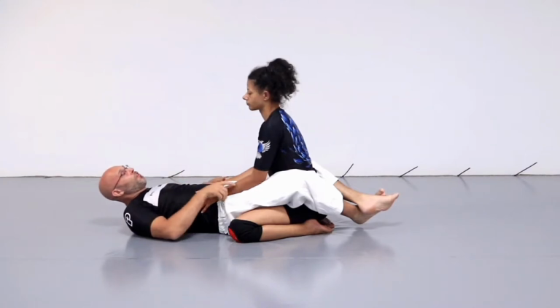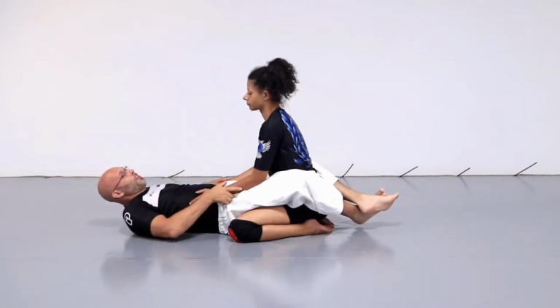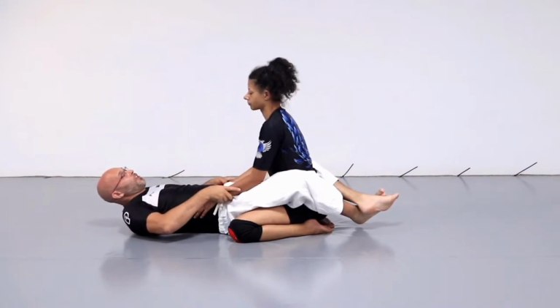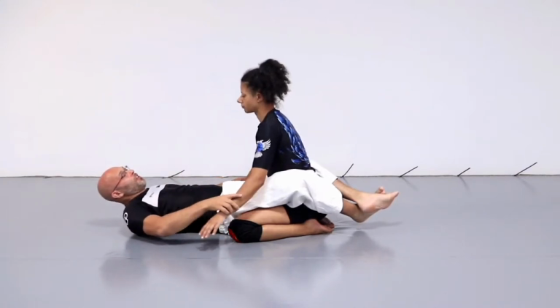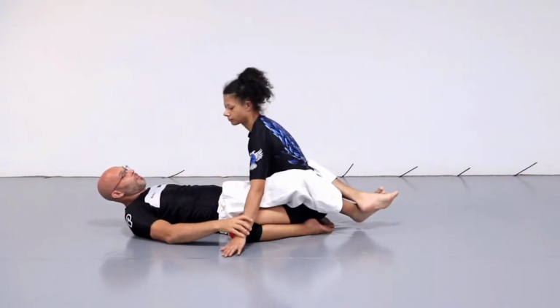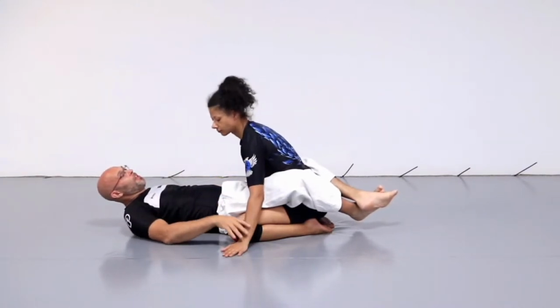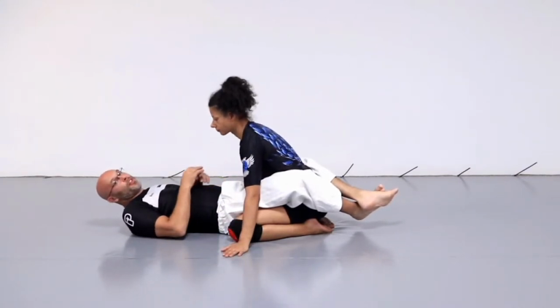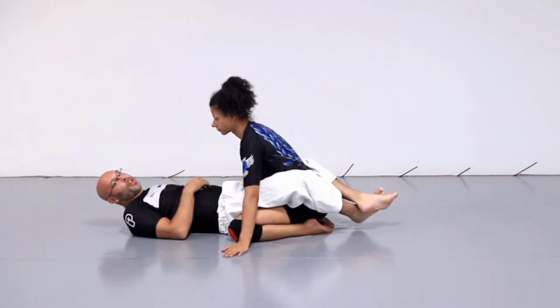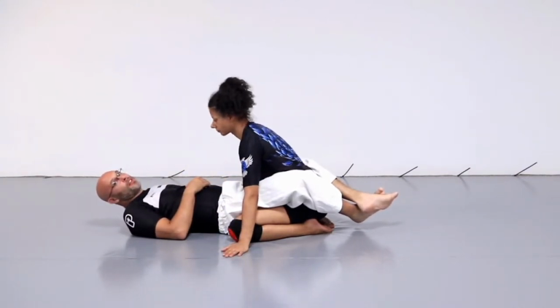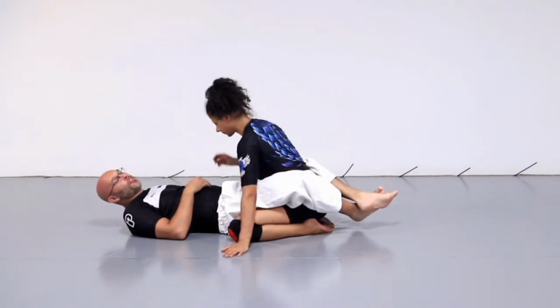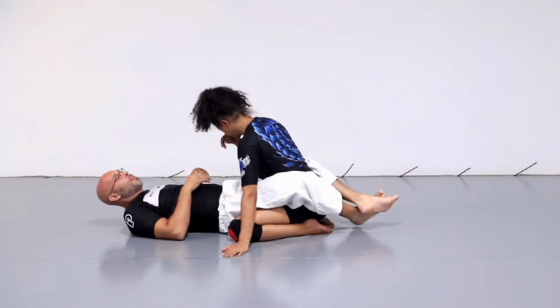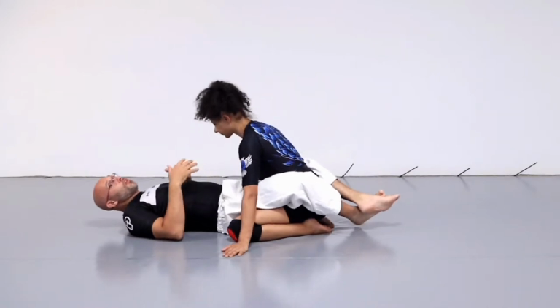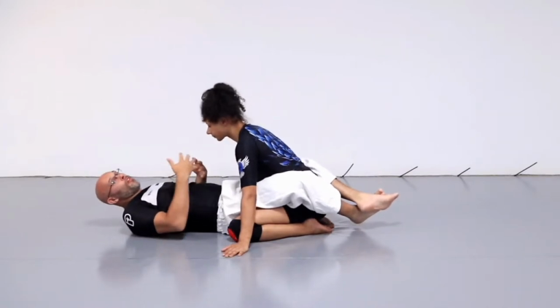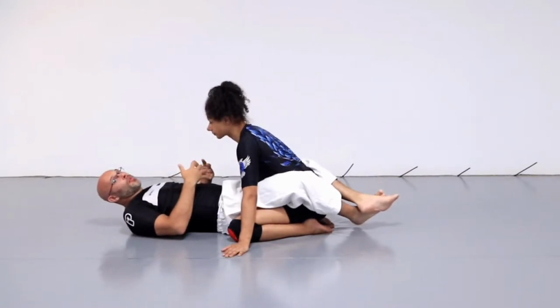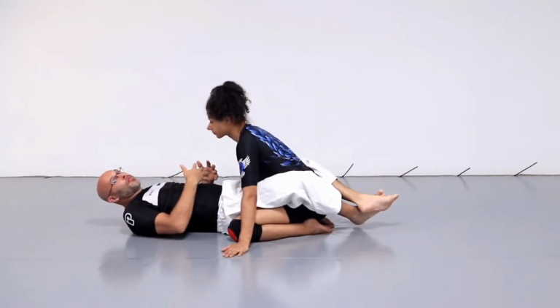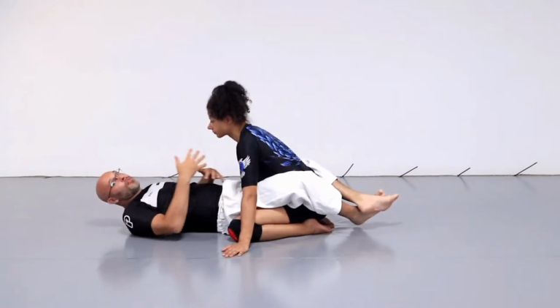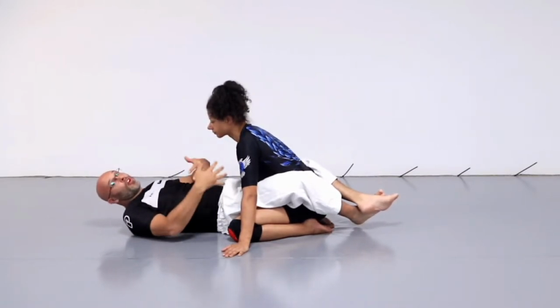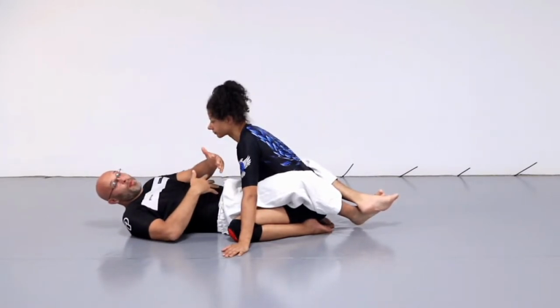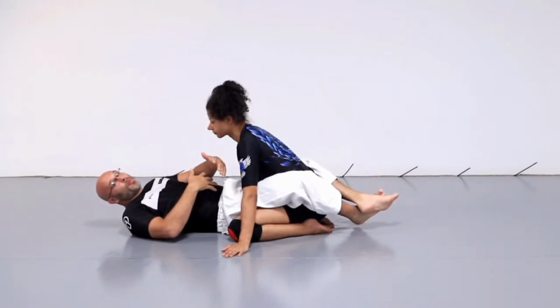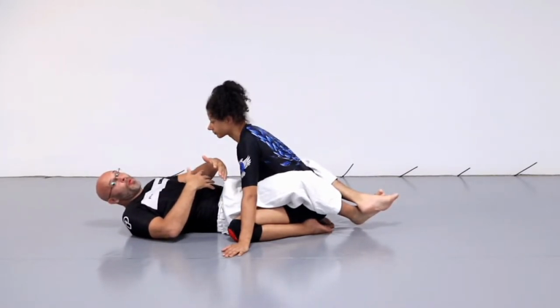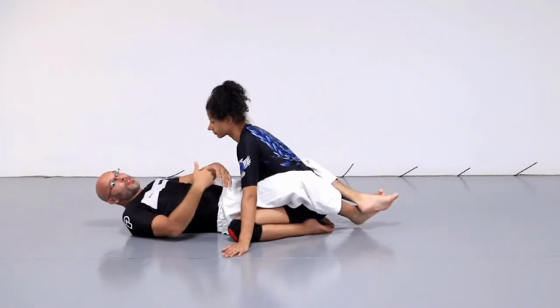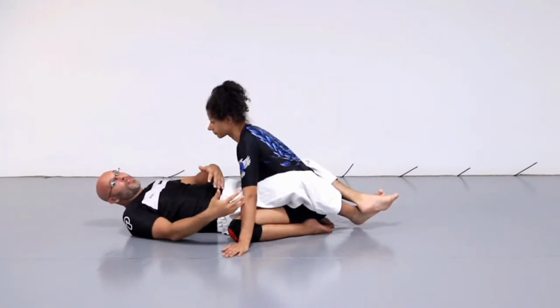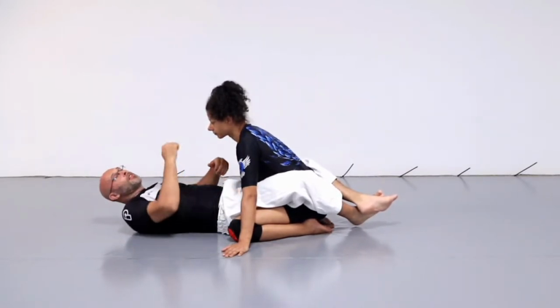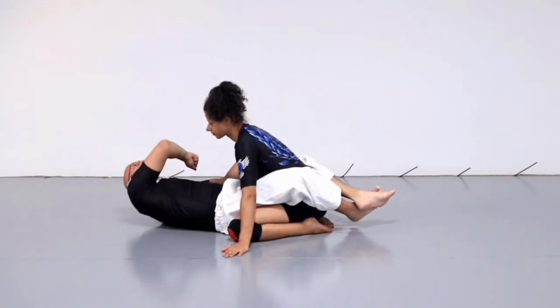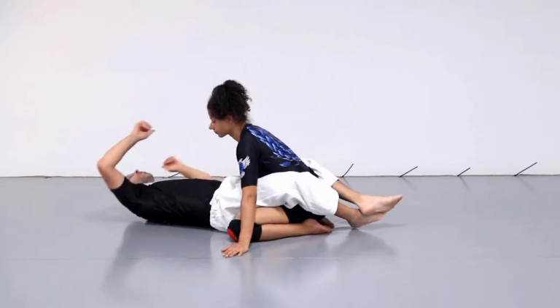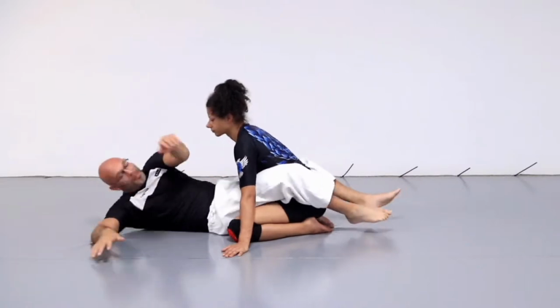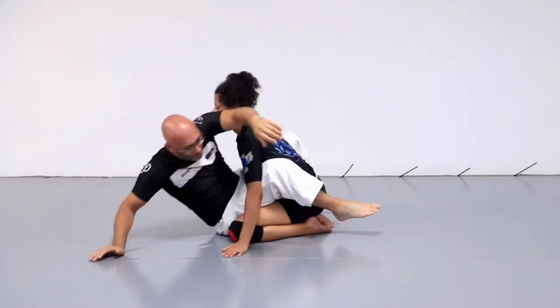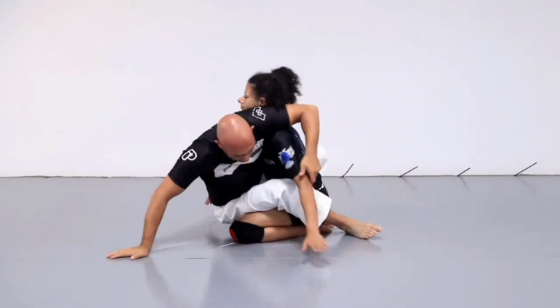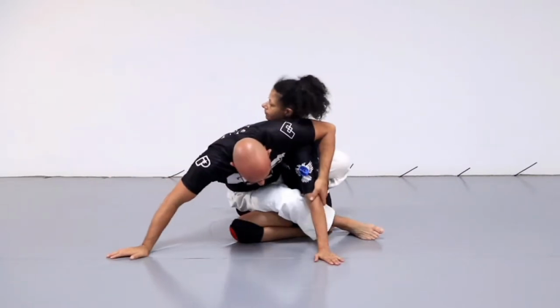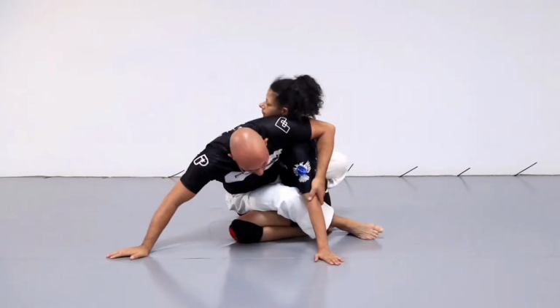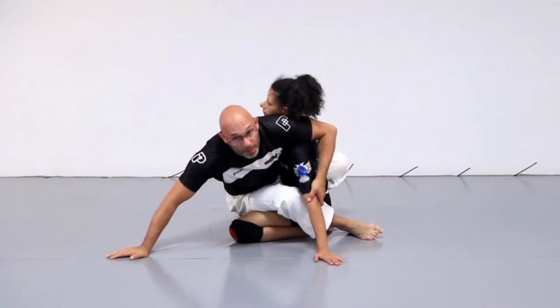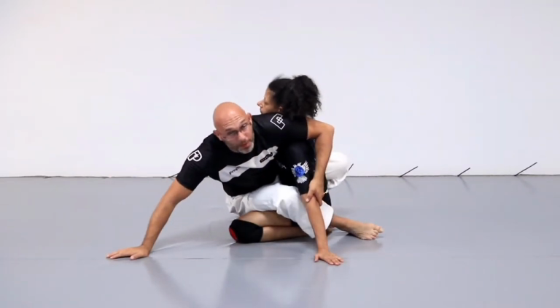So for the sake of speed, Kerry's just going to get into this position. Obviously we would try to hit bump sweep our opponent to get here. So I'm going to come up into this hit bump position.